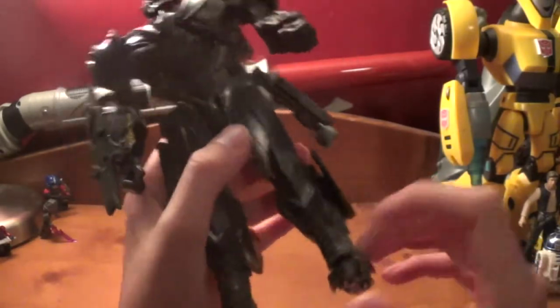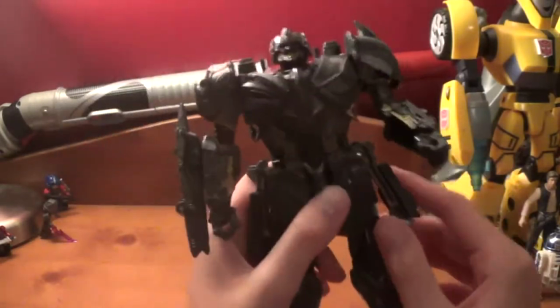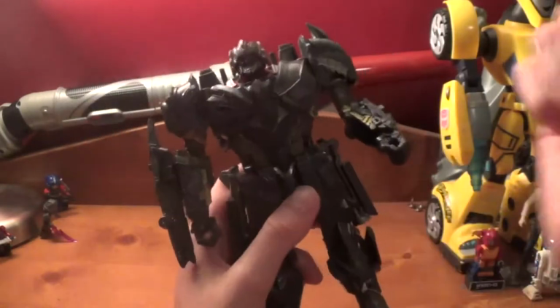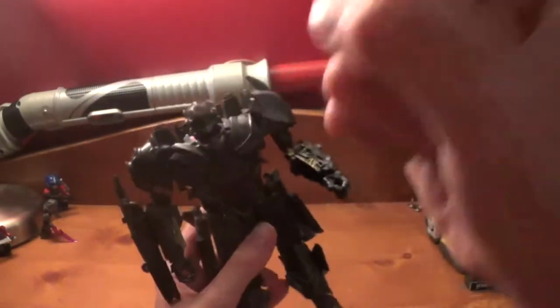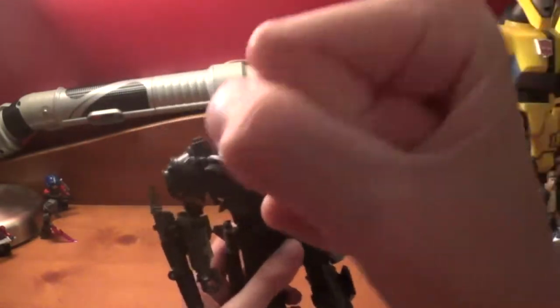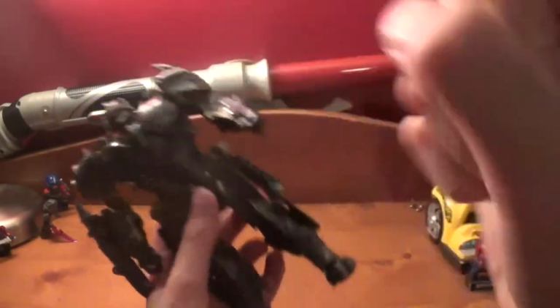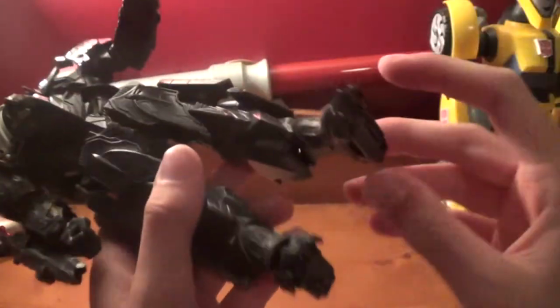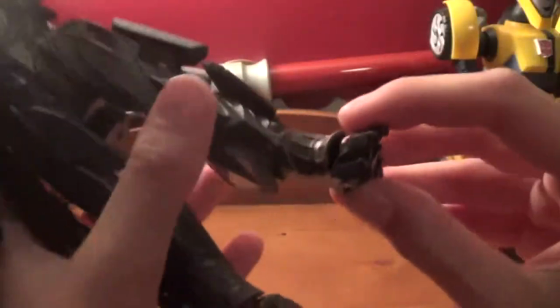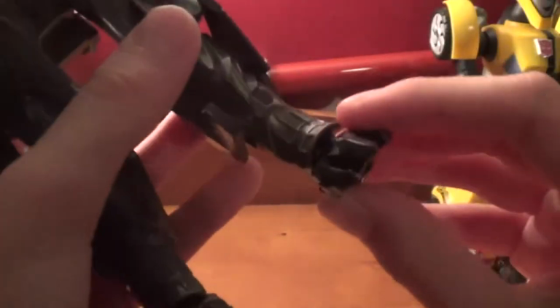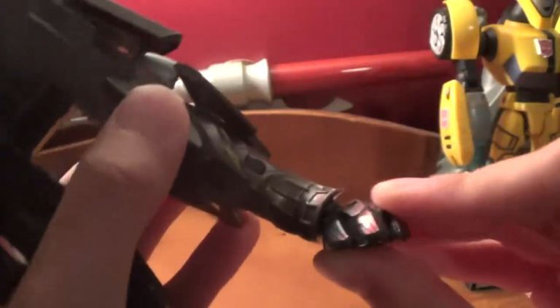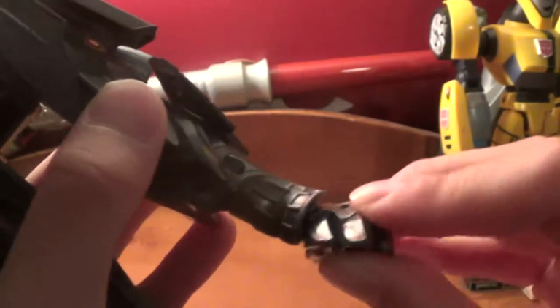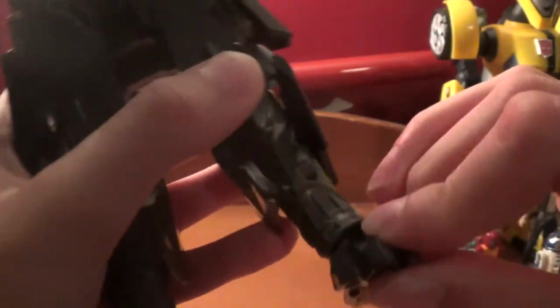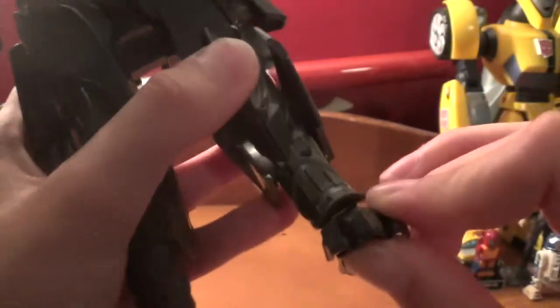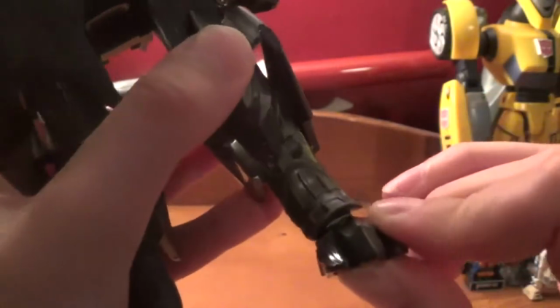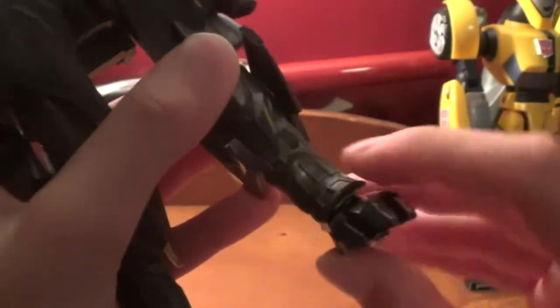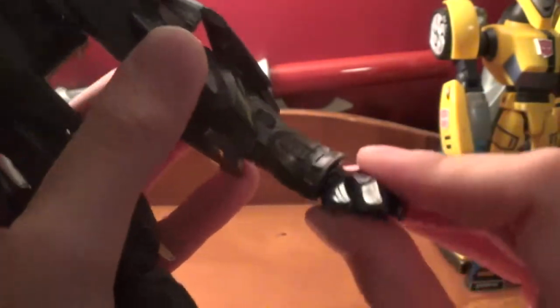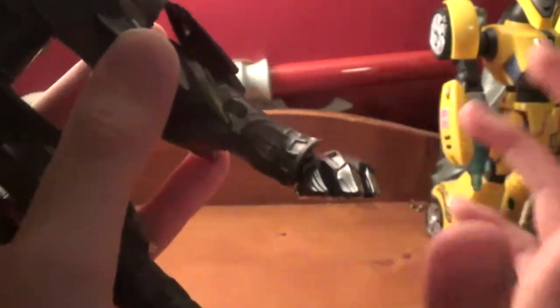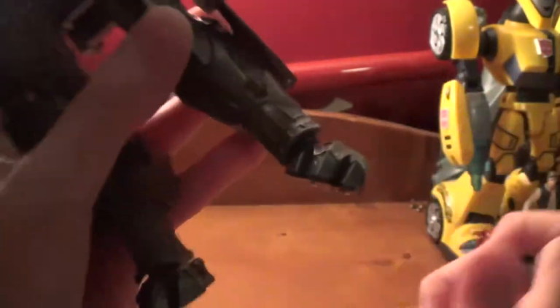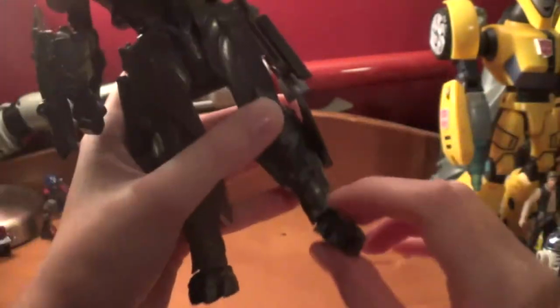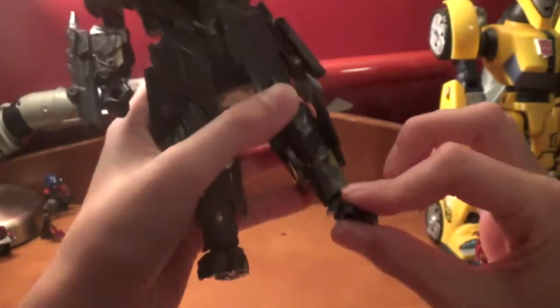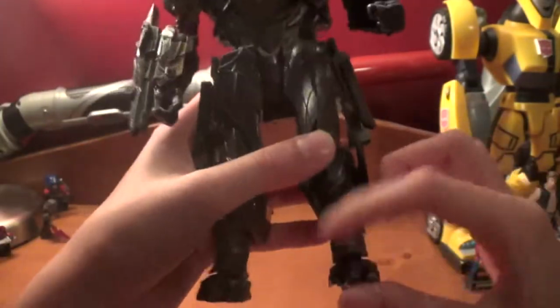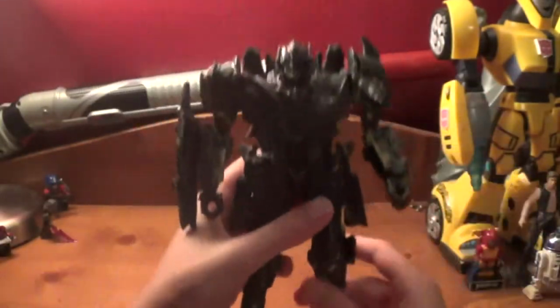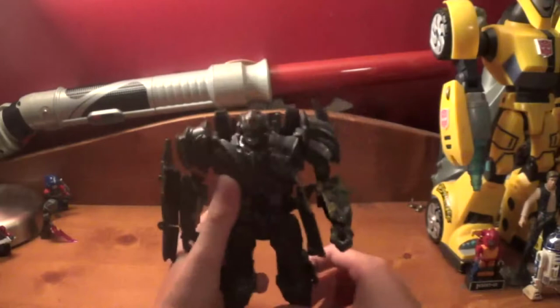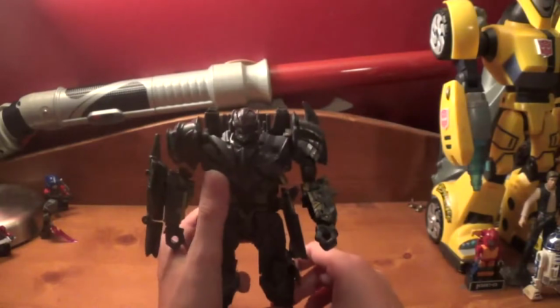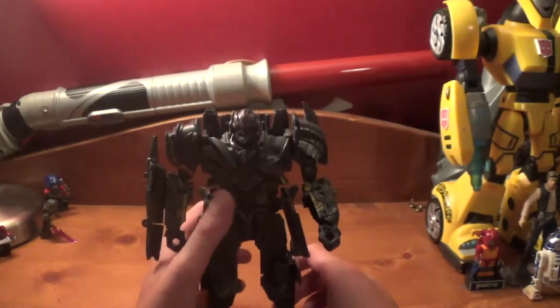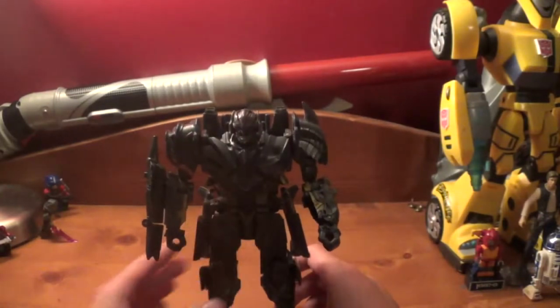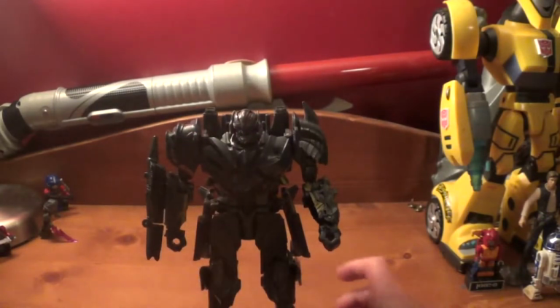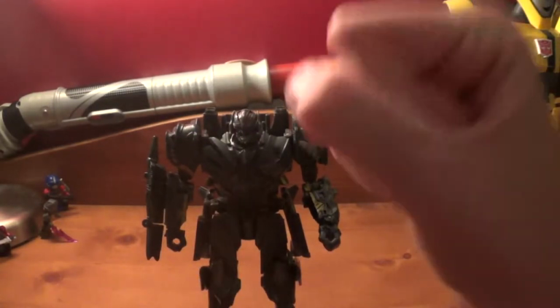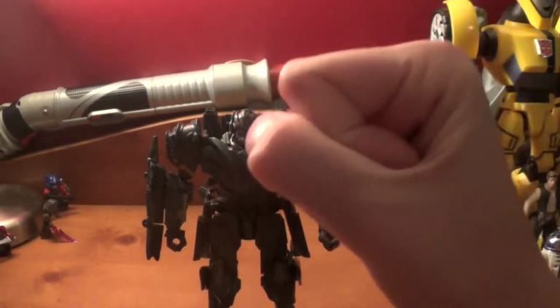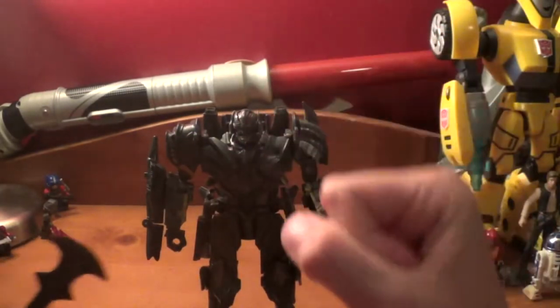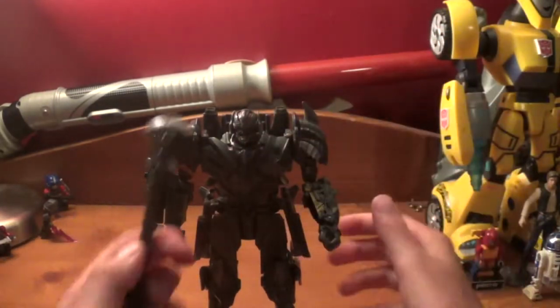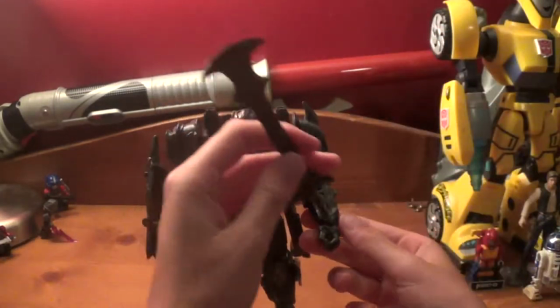And due to transformation you have this joint here - and yes! A movie toy with ankles! Full tiltage! Even though it's not even supposed to be there, it's just a transformation thing, but it's still amazing!